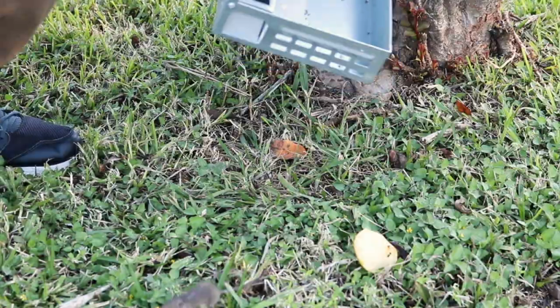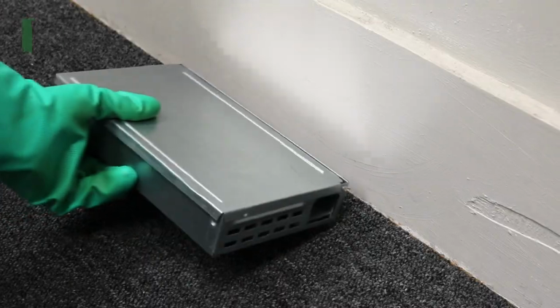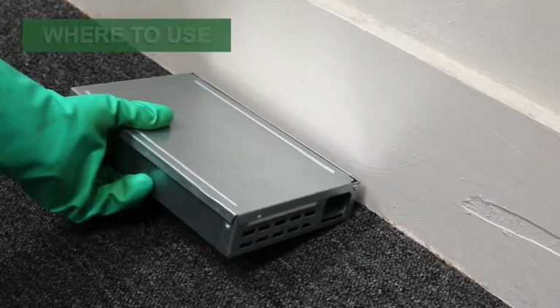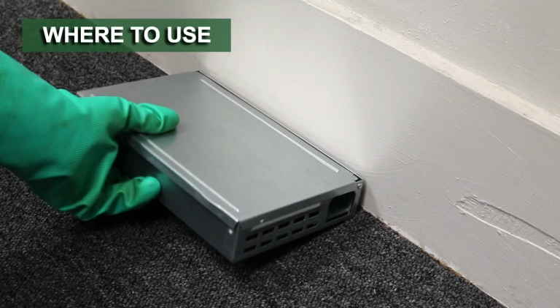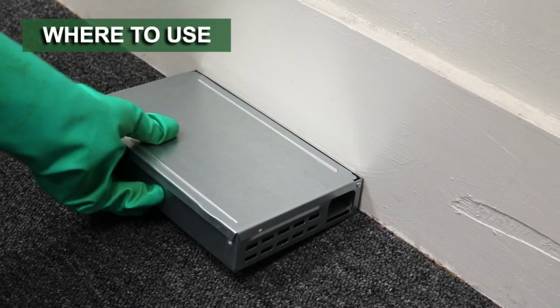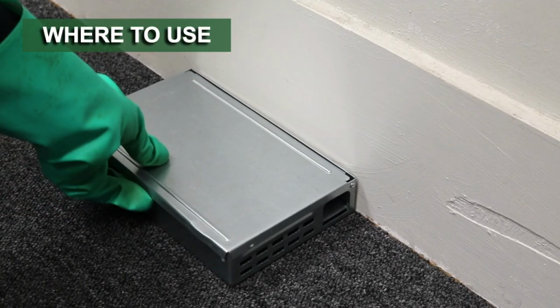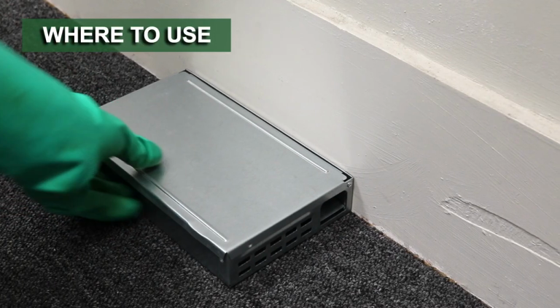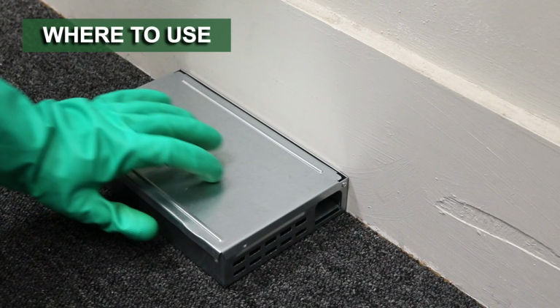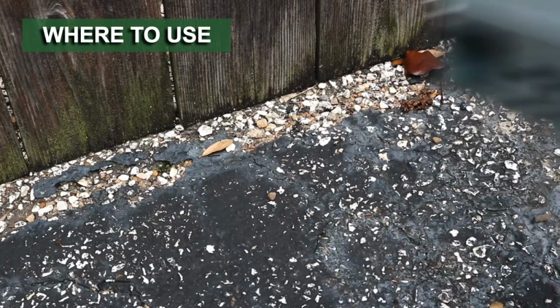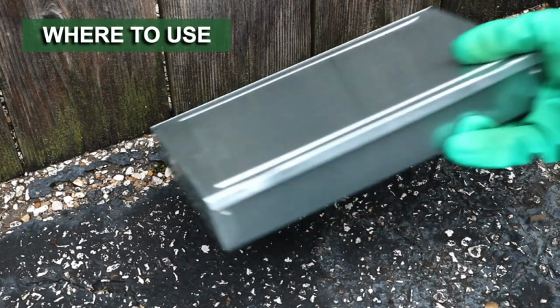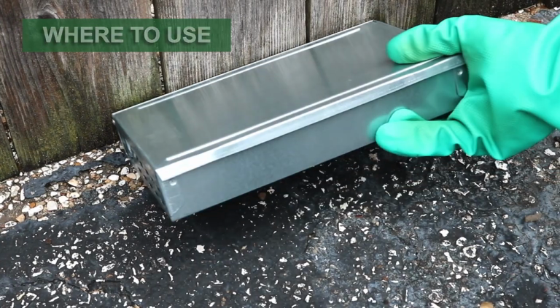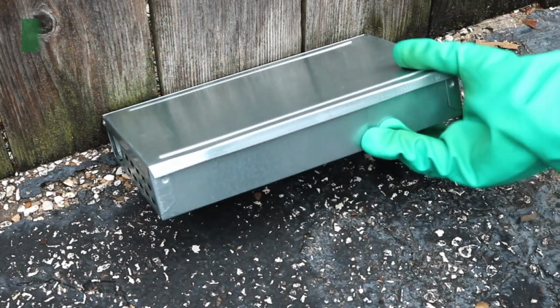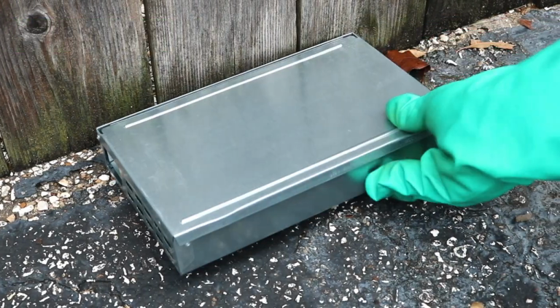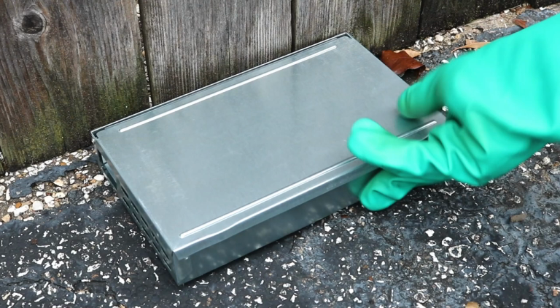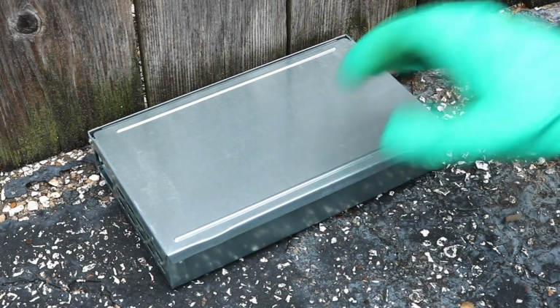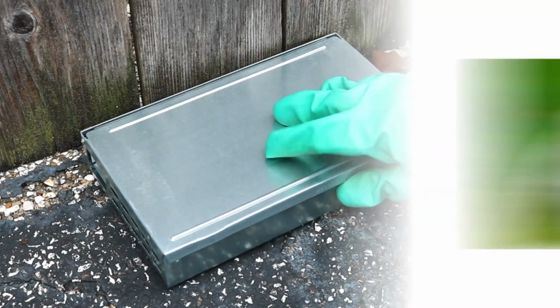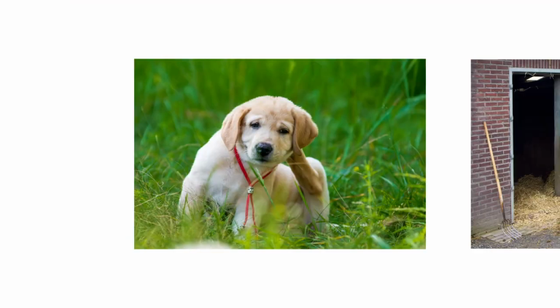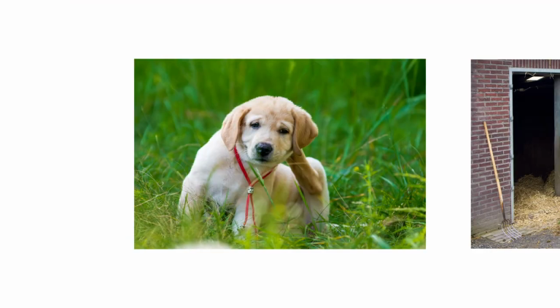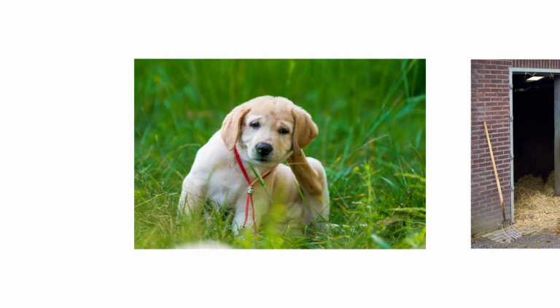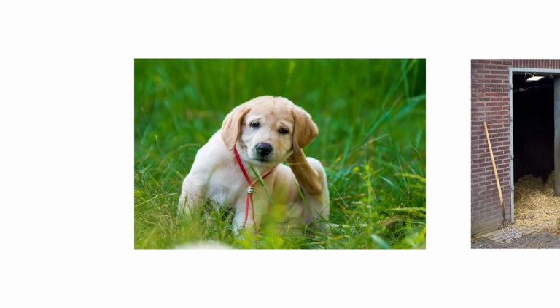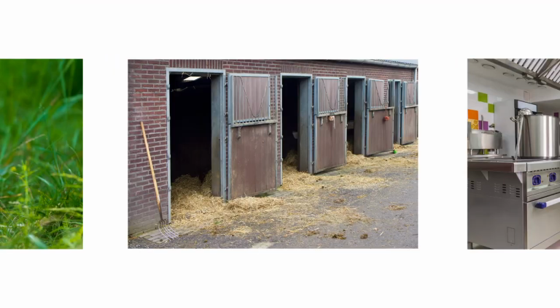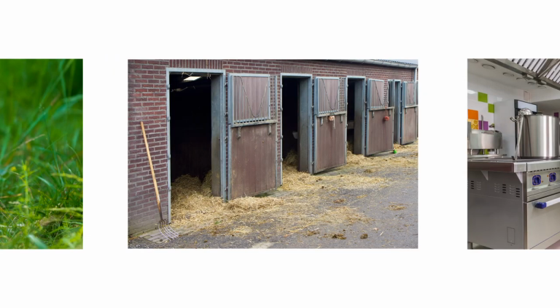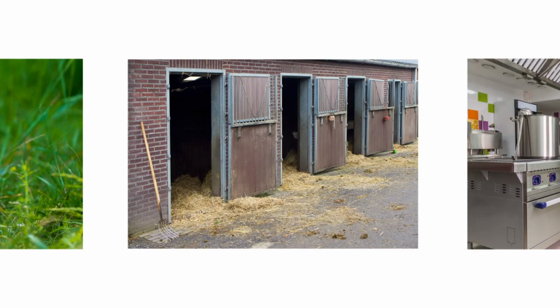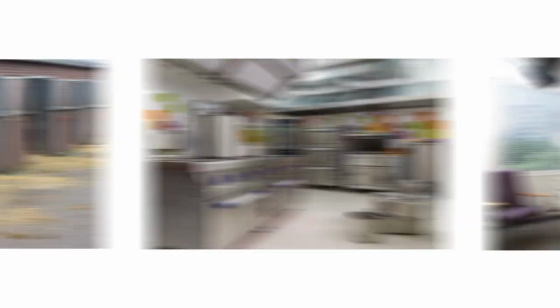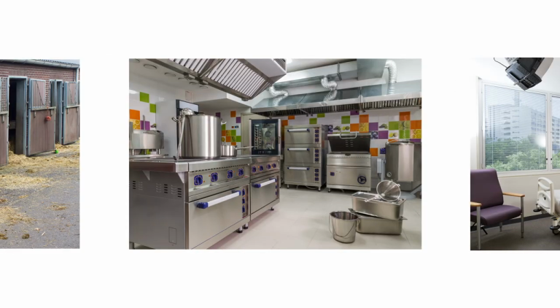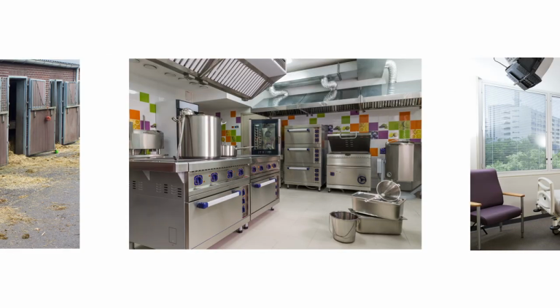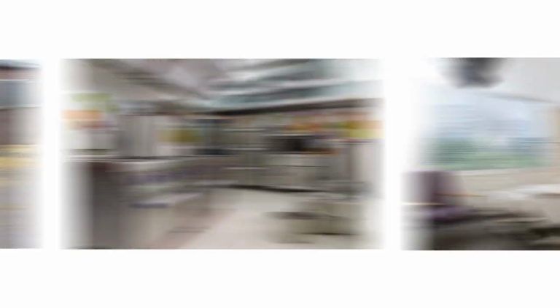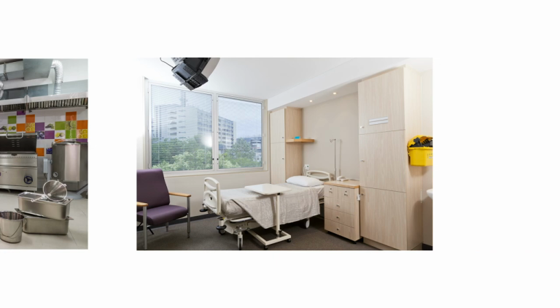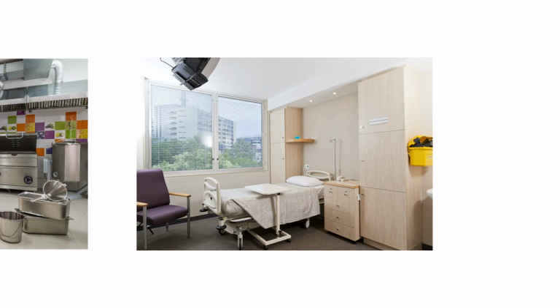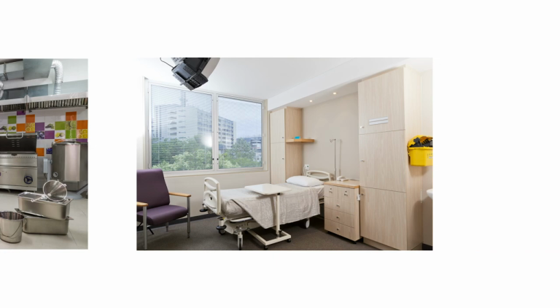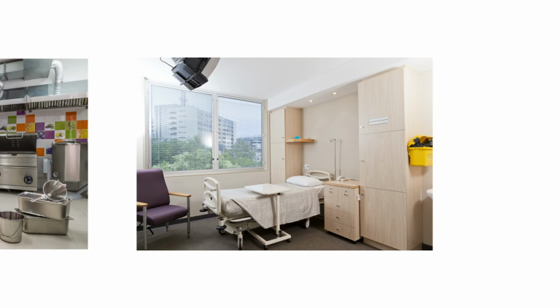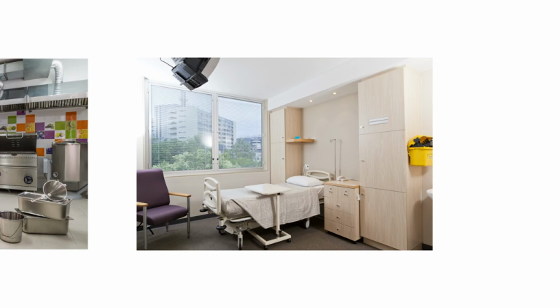The Multi-Catch Humane Mouse Trap can be used to catch mice indoors or outdoors. It is ideal for use in homes with pets and children, in corrals, and in other areas where lethal trapping or baiting is not an option.